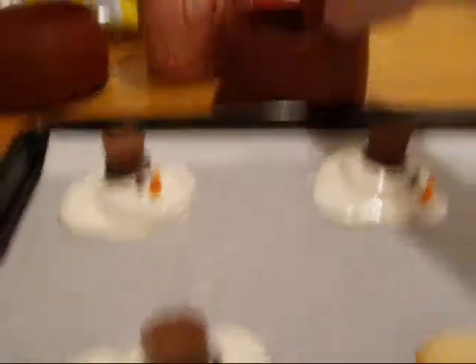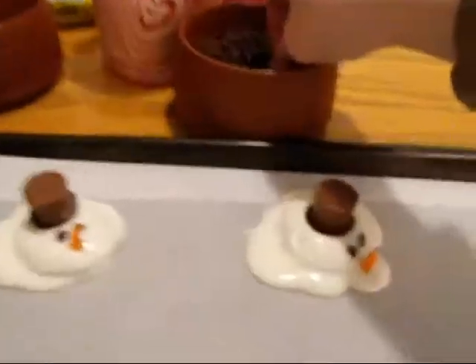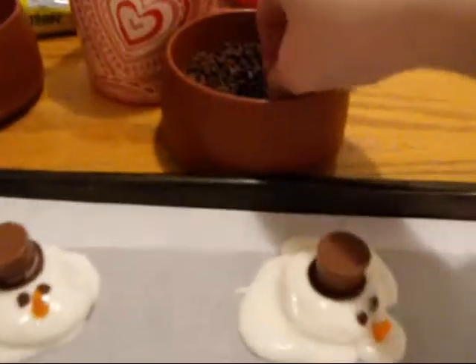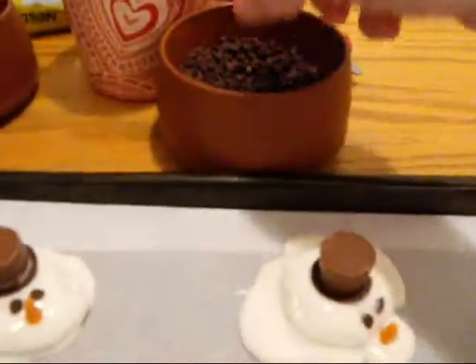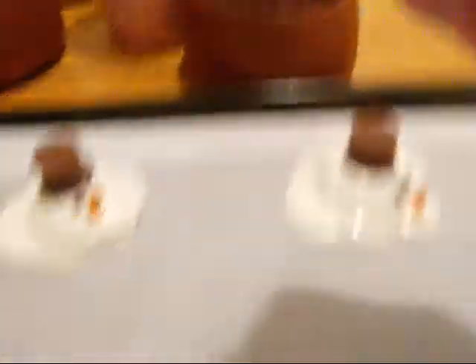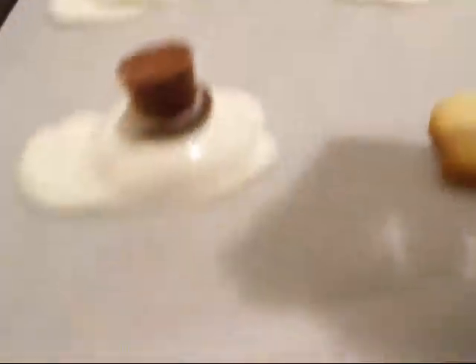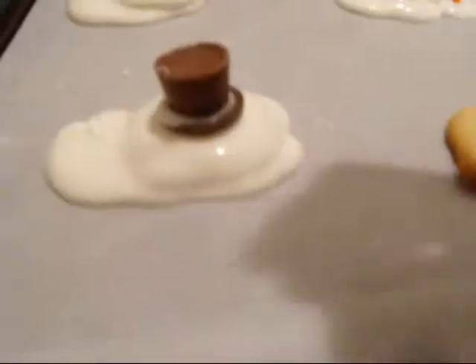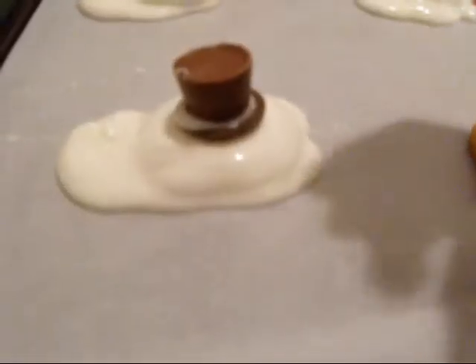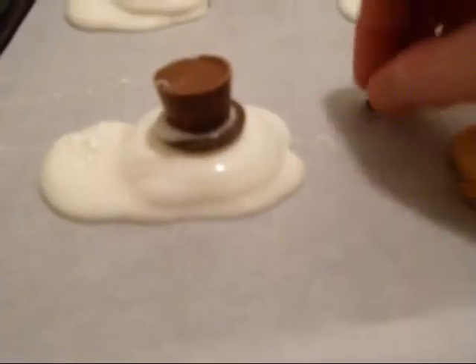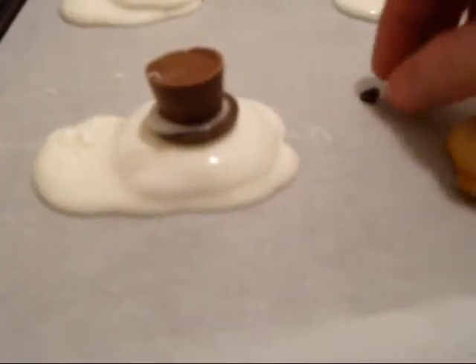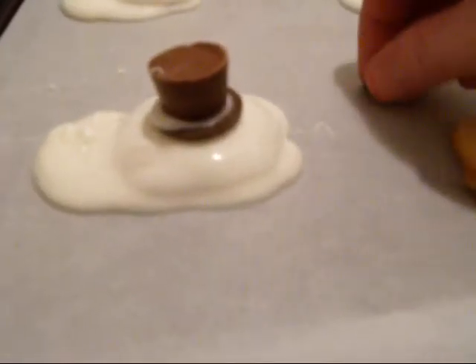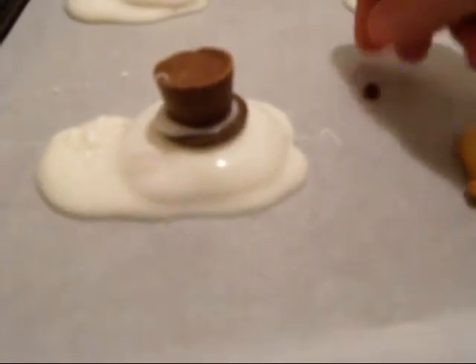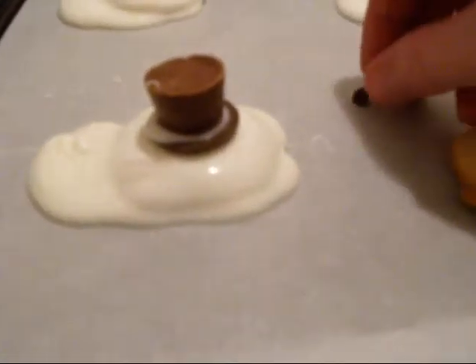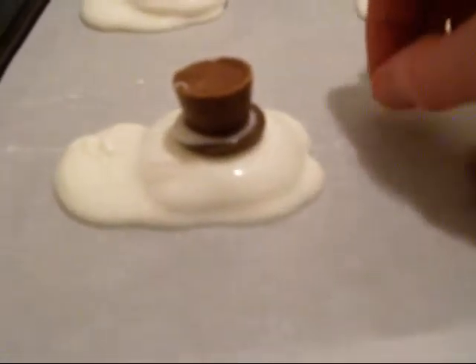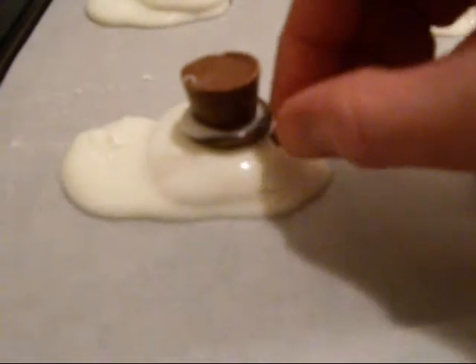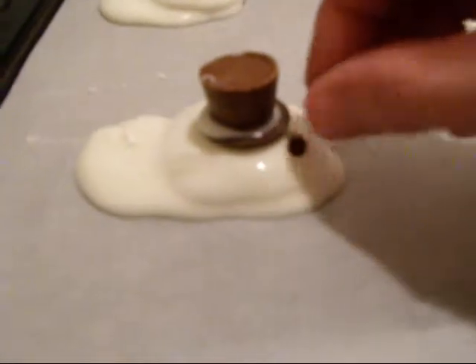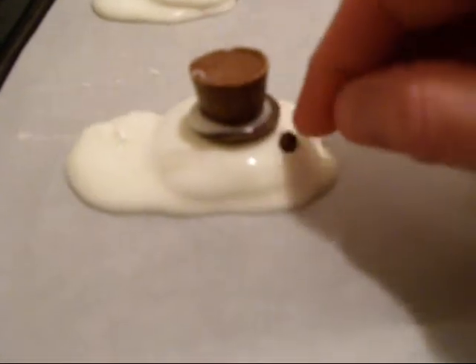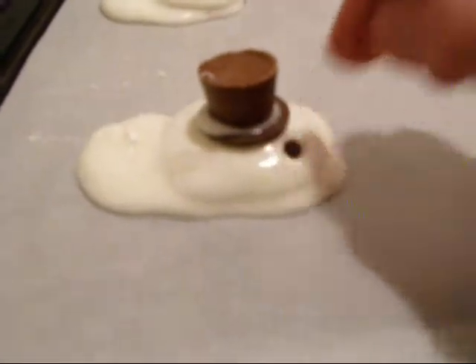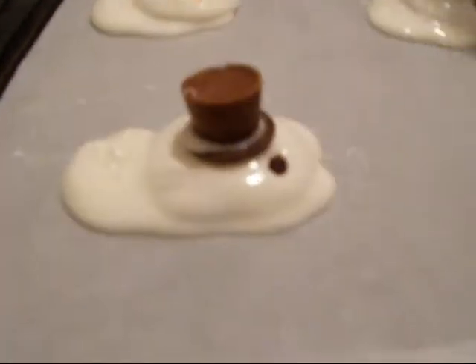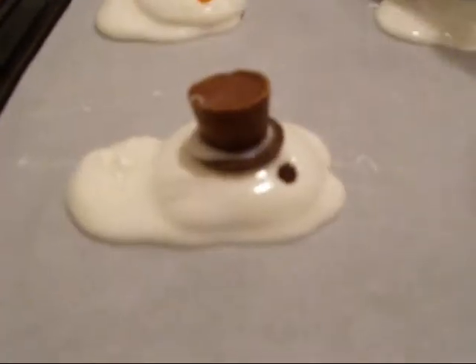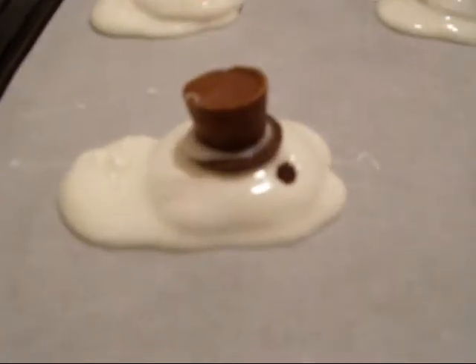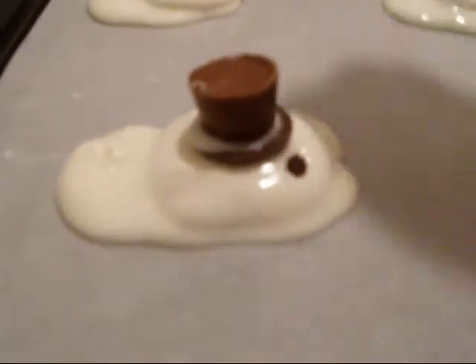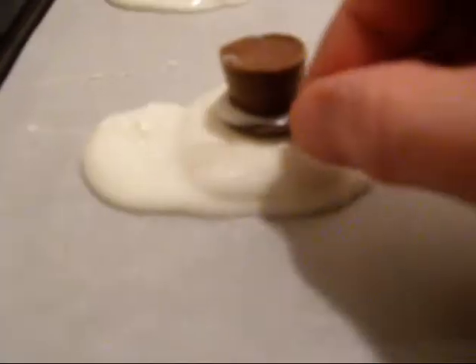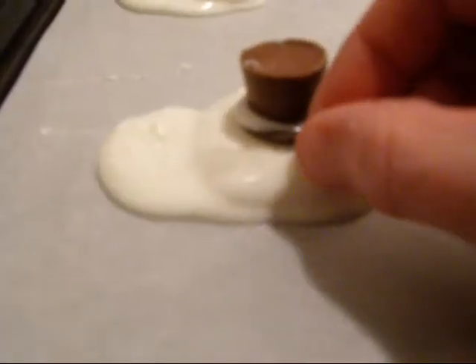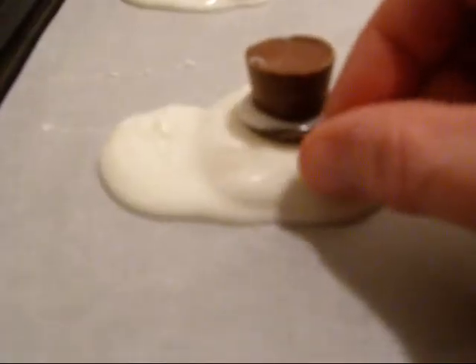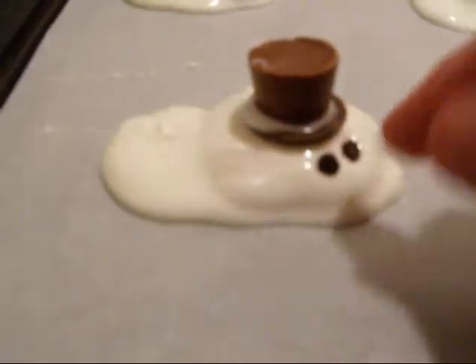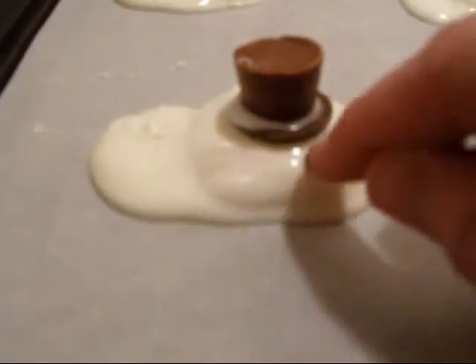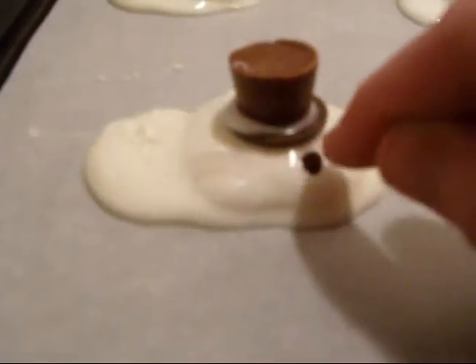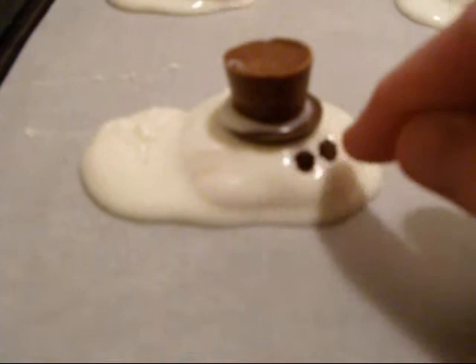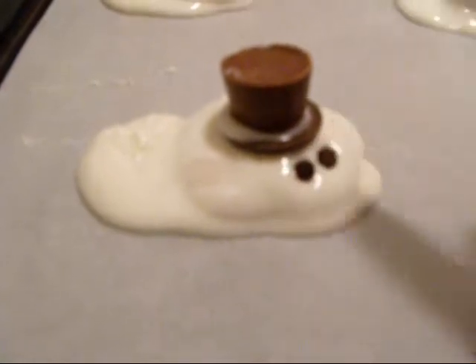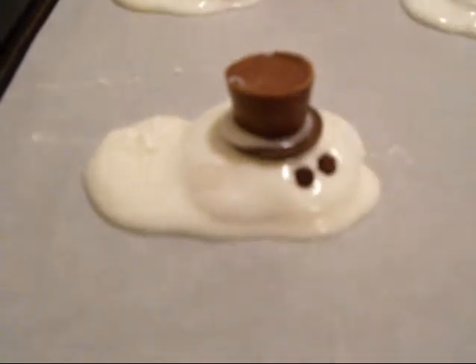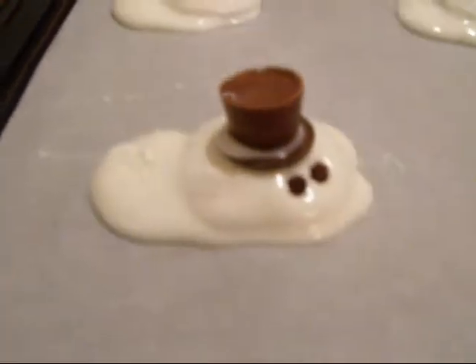Then we take two mini chocolate chips — these are the little tiny mini morsels — and we give this snowman two little eyes.